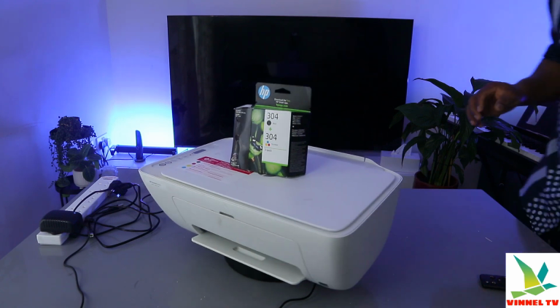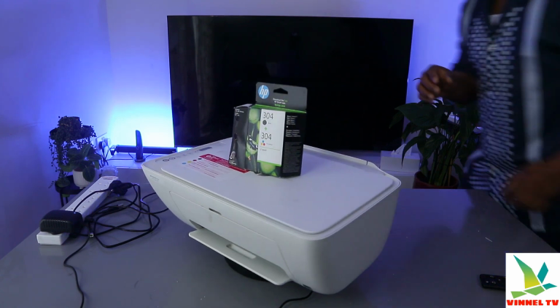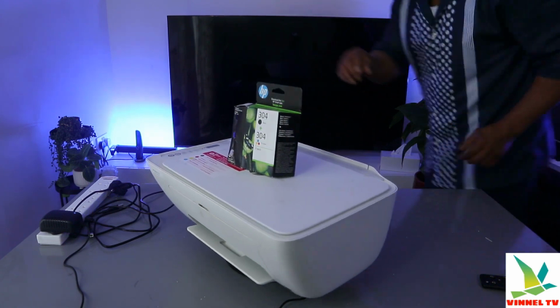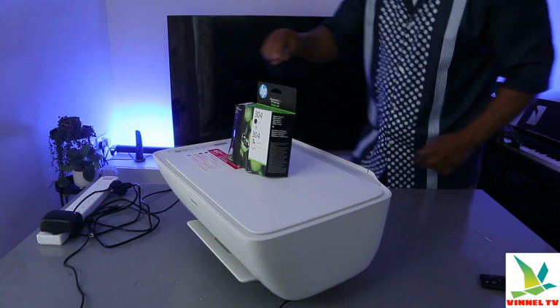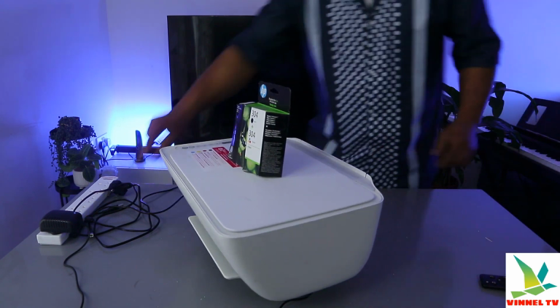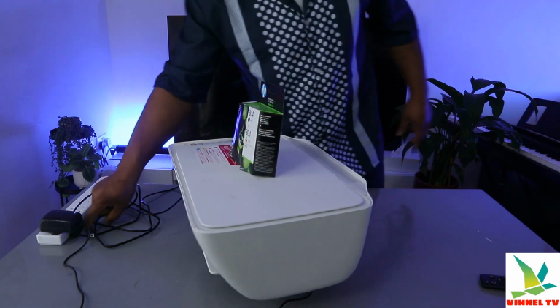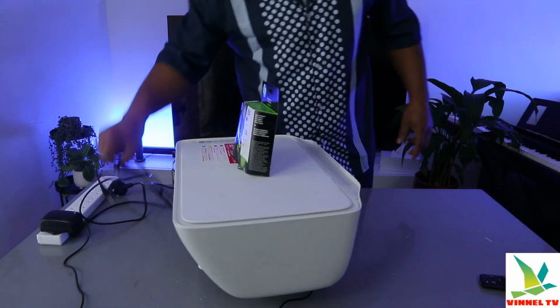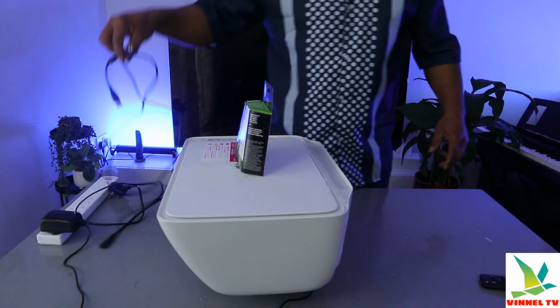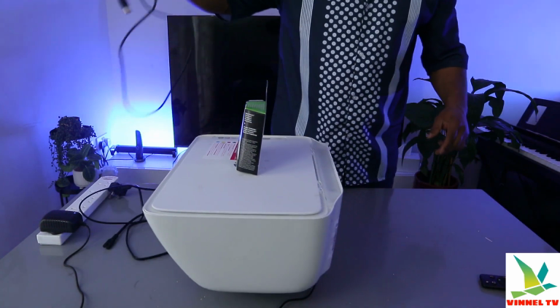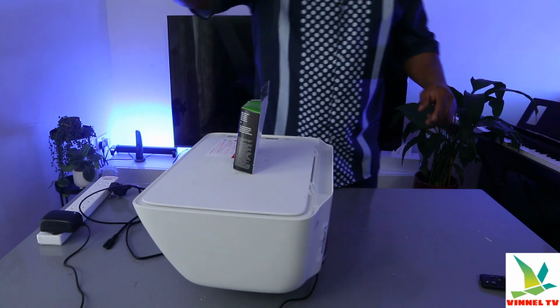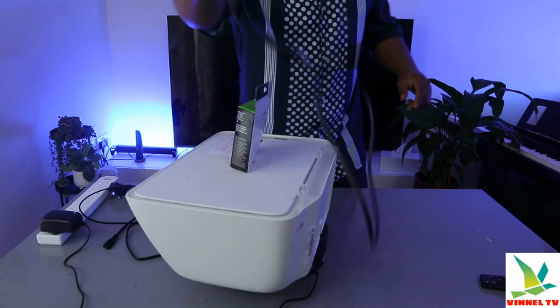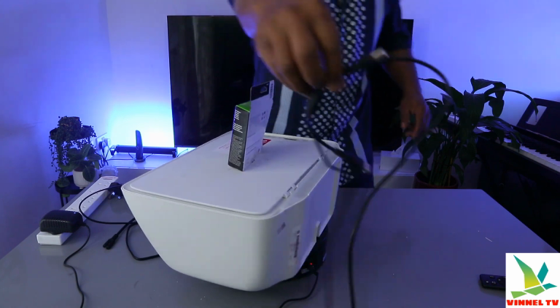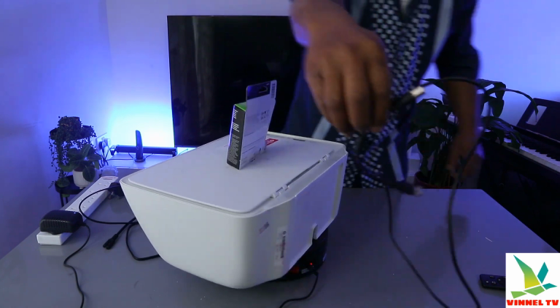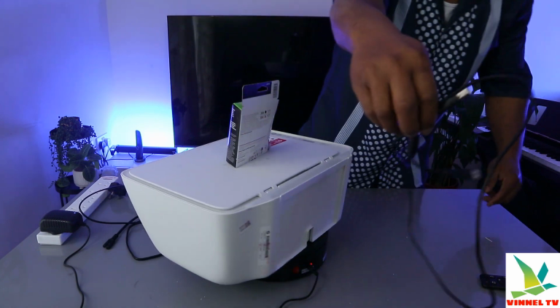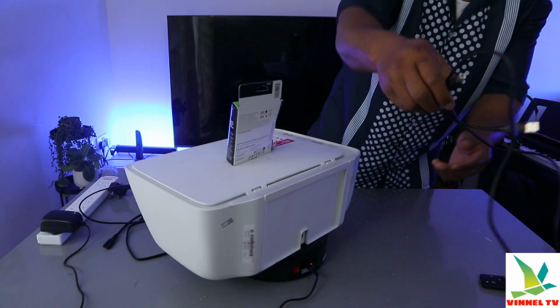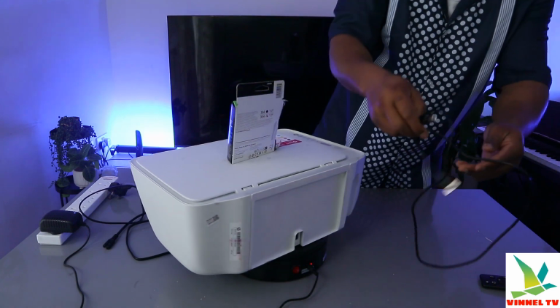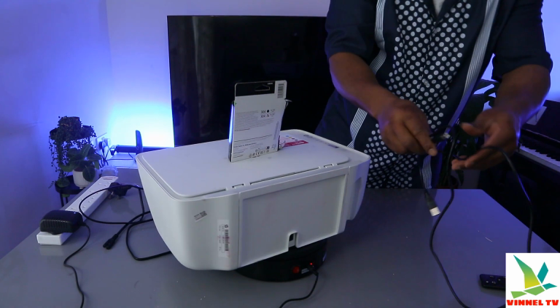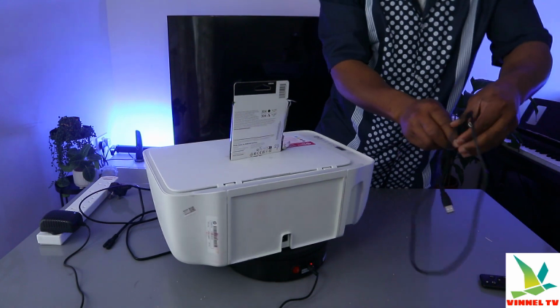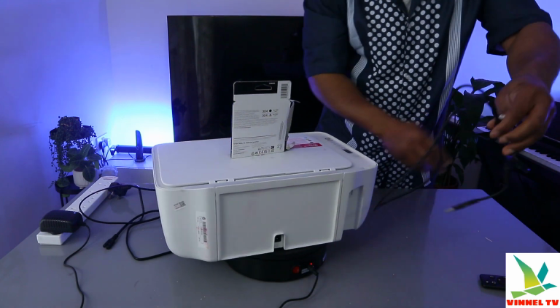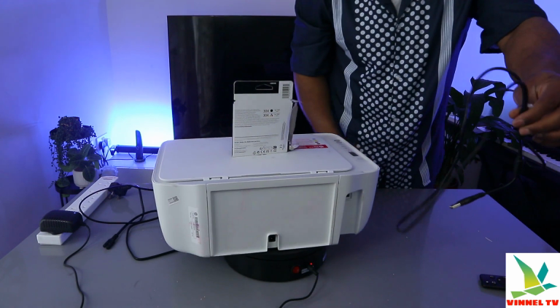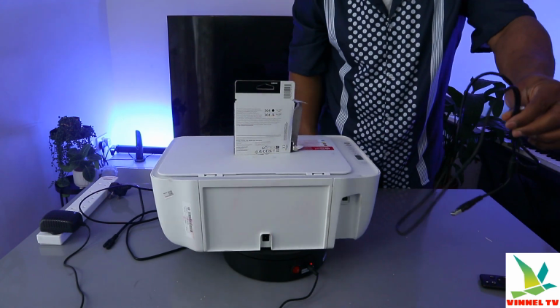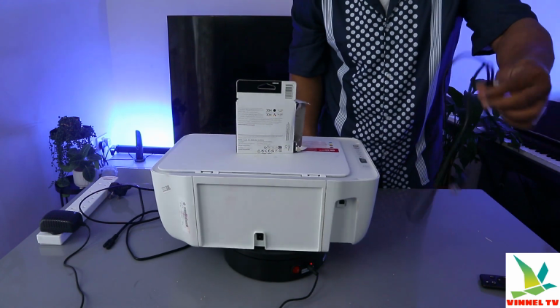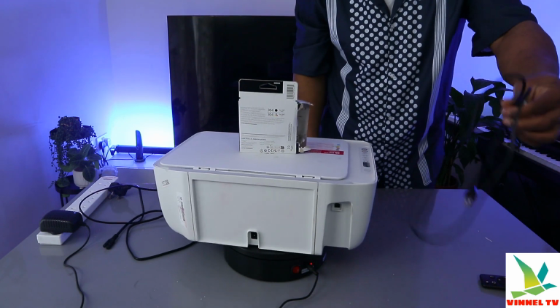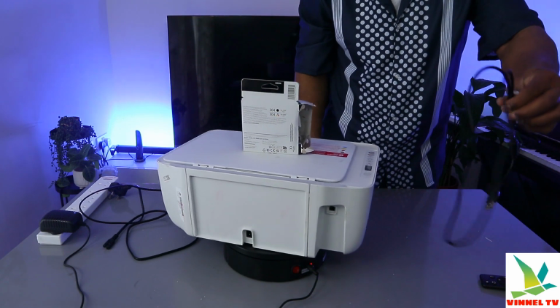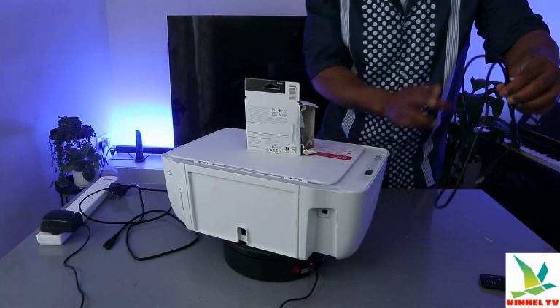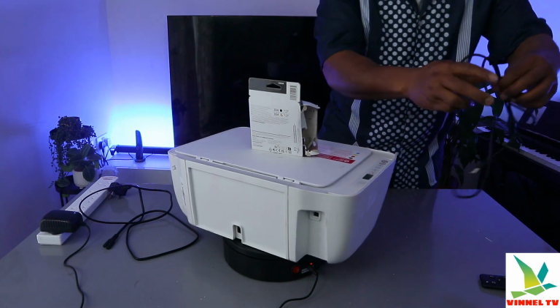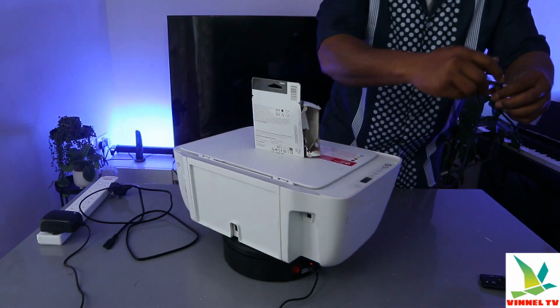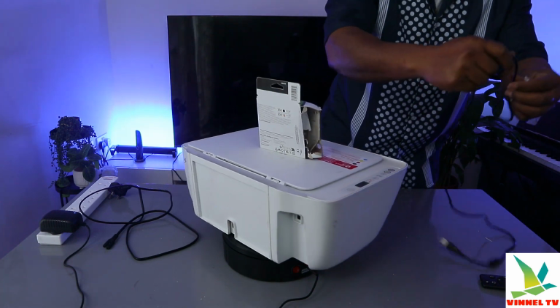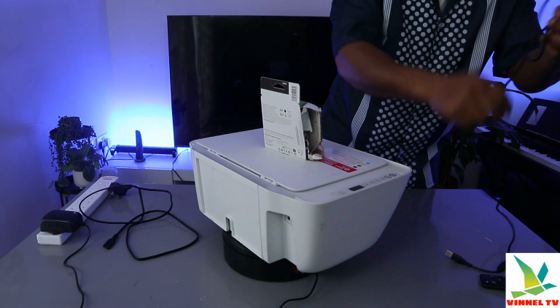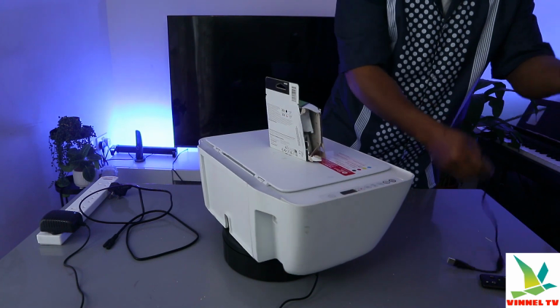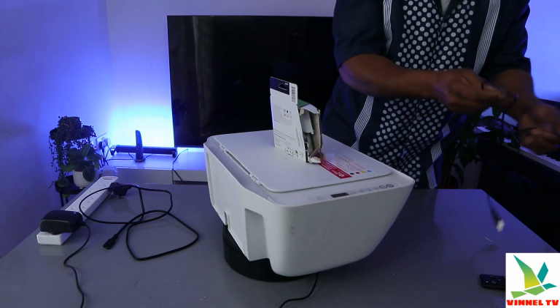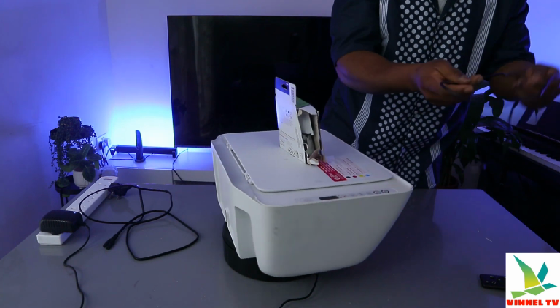This is what the USB cable looks like. The USB cable is not included in the packaging, so you need to buy one, or you can connect this printer to a Wi-Fi network or Wi-Fi Direct.